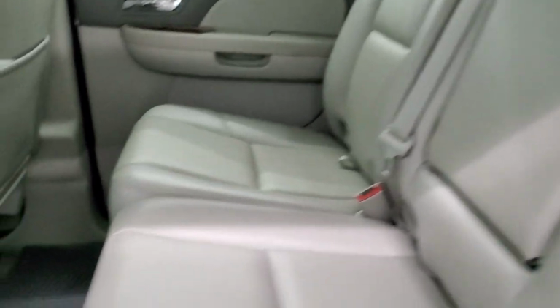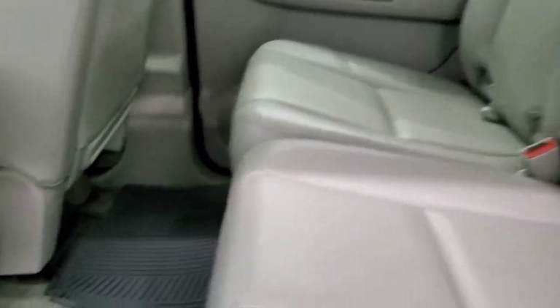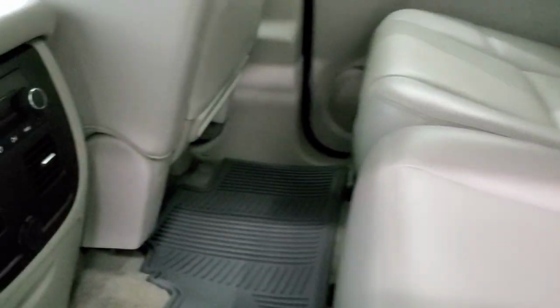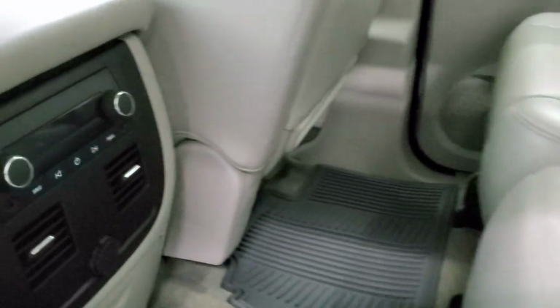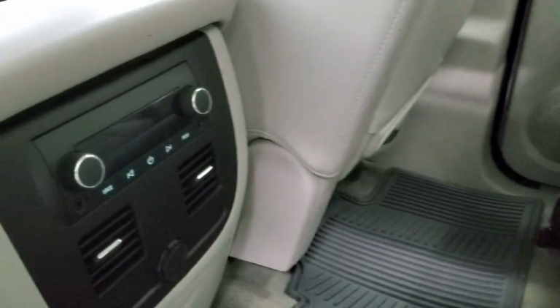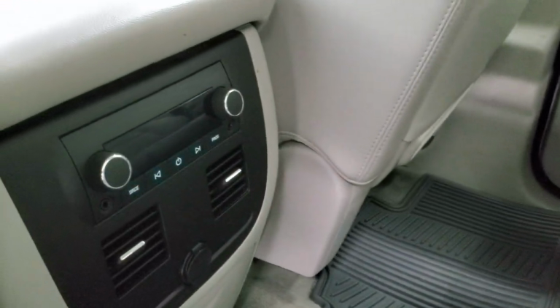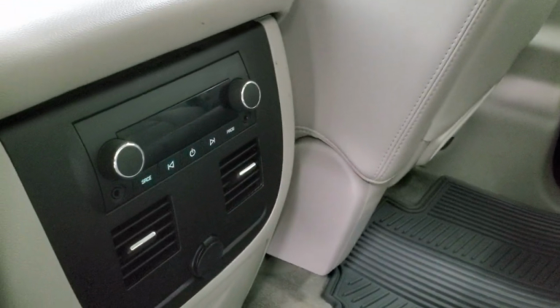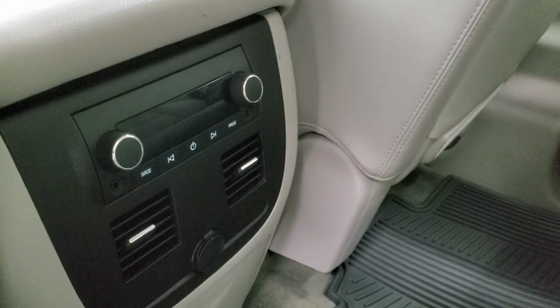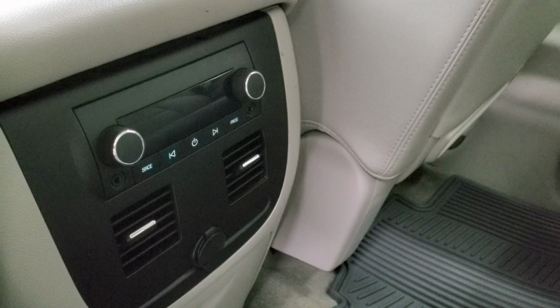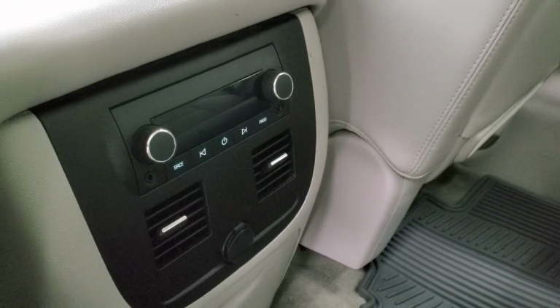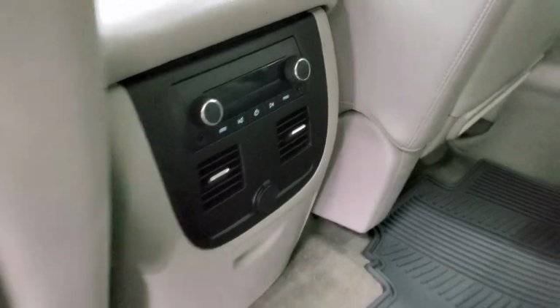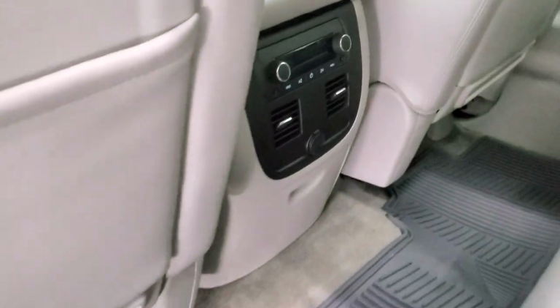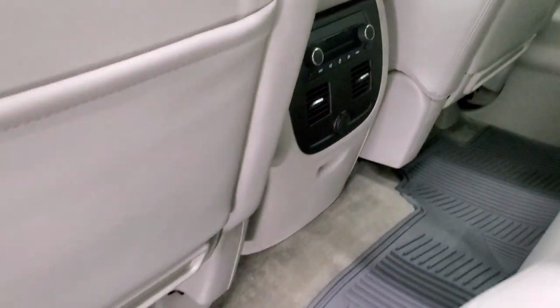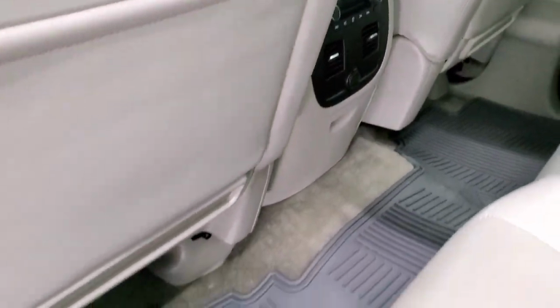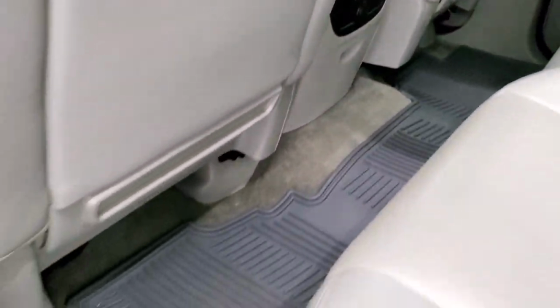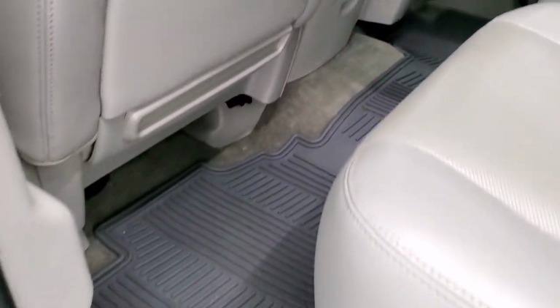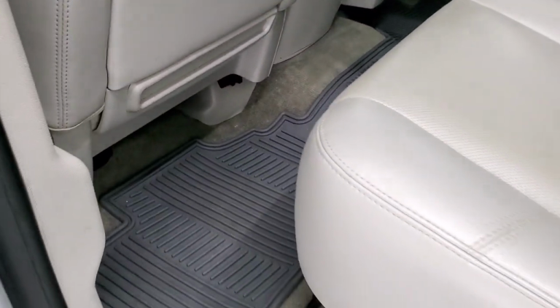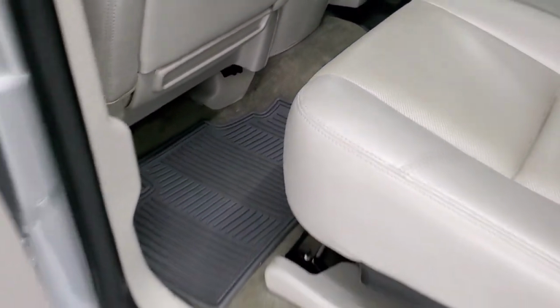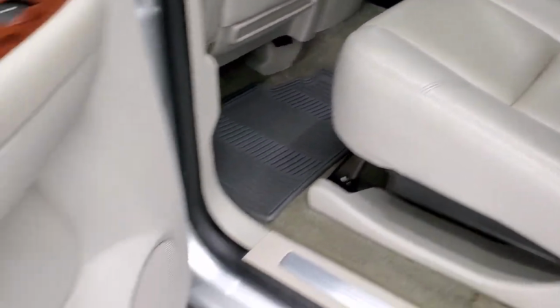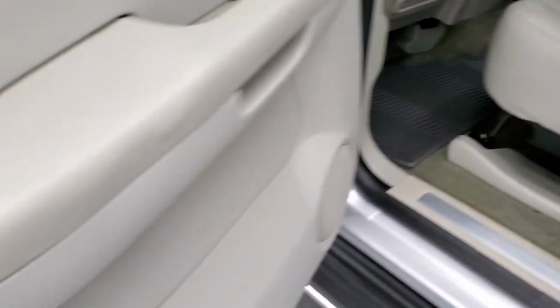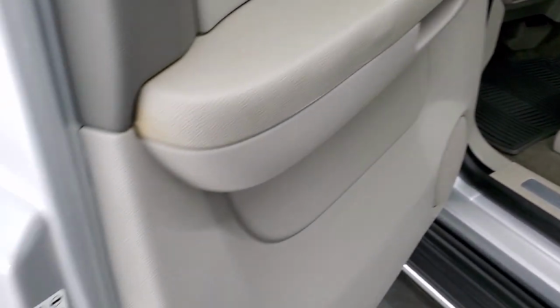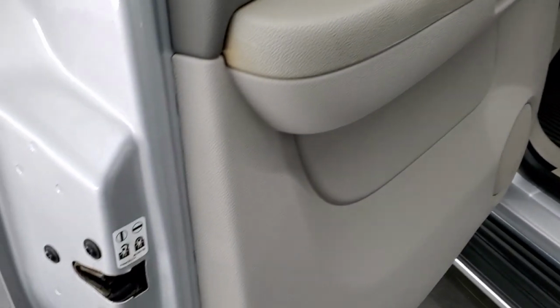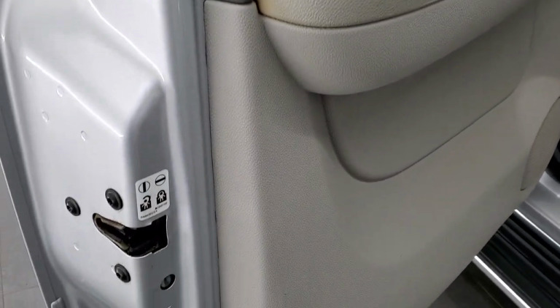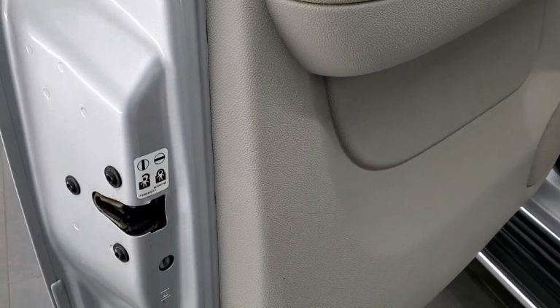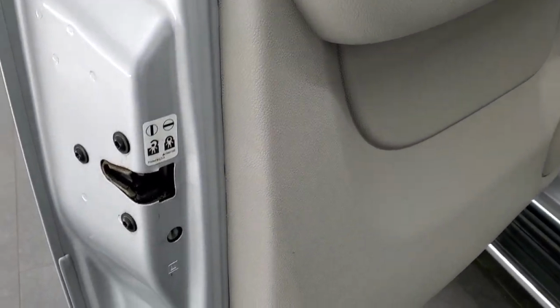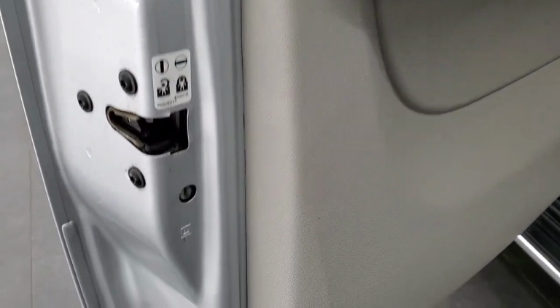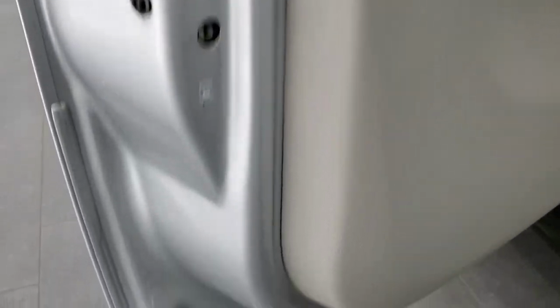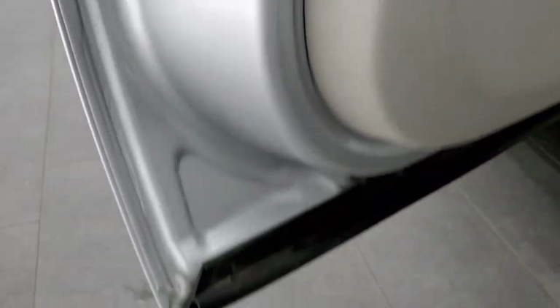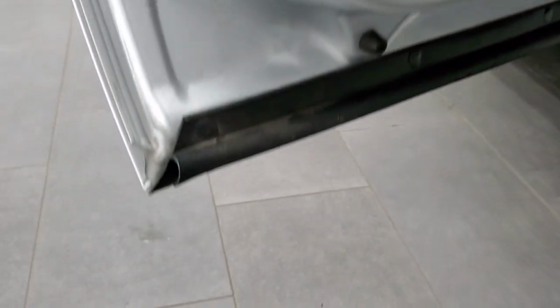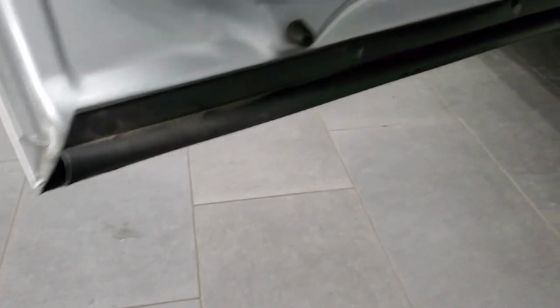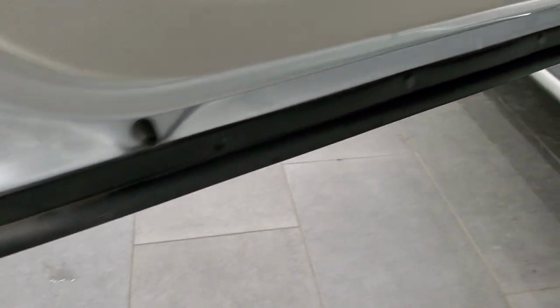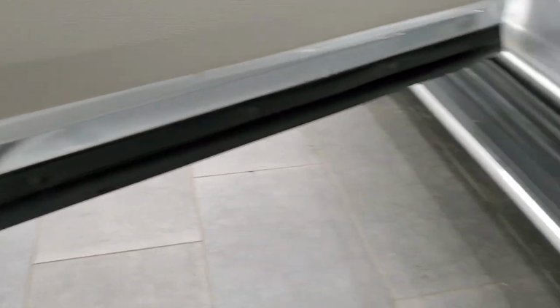Back here you get rear audio controls with aux jacks and all-weather floor mats. The carpeting is in nice shape, and you do get child safety locks in the back doors. The bottoms of the doors all look pretty good.